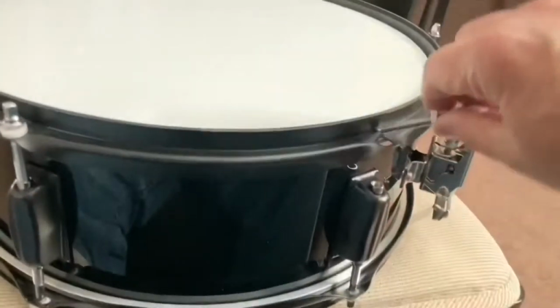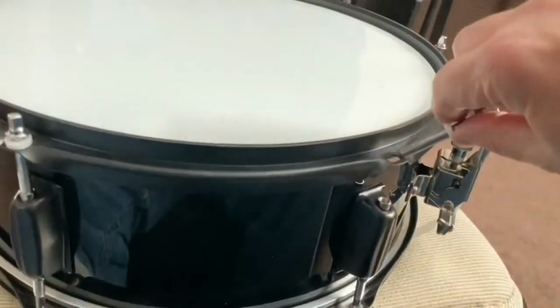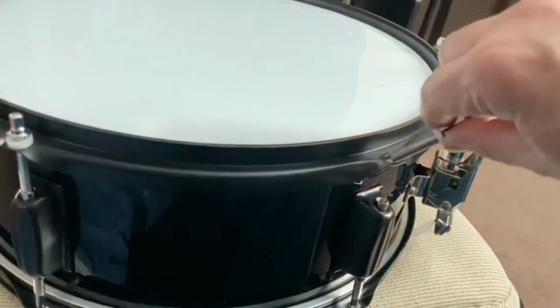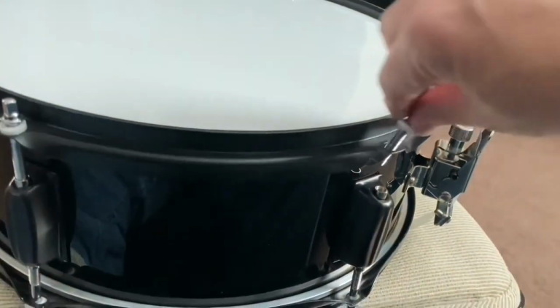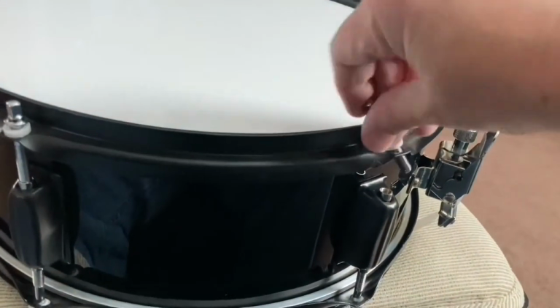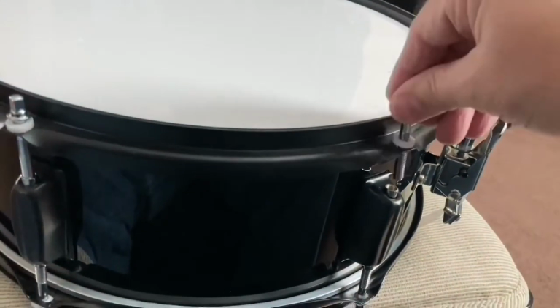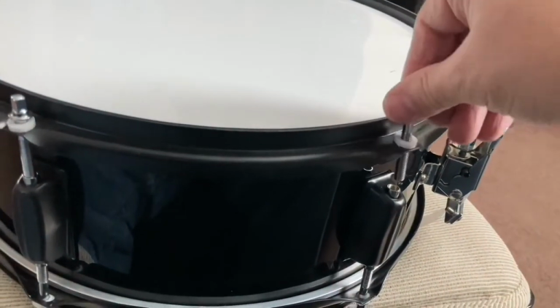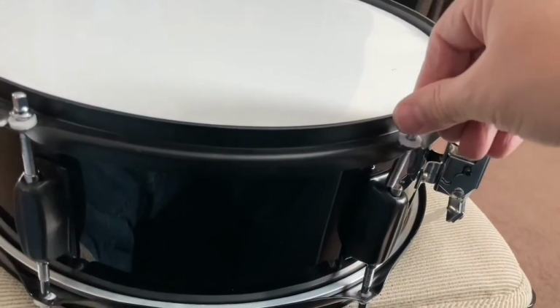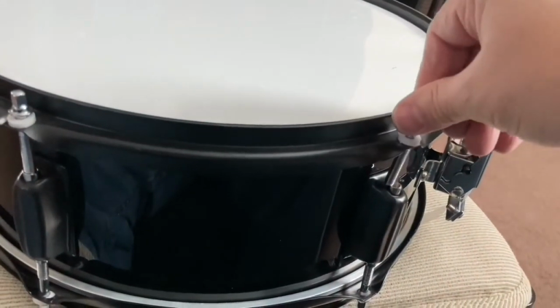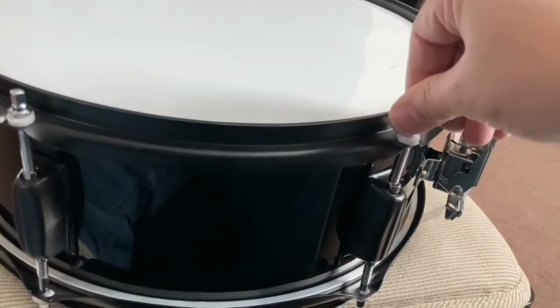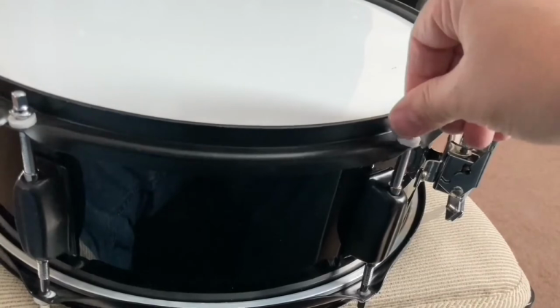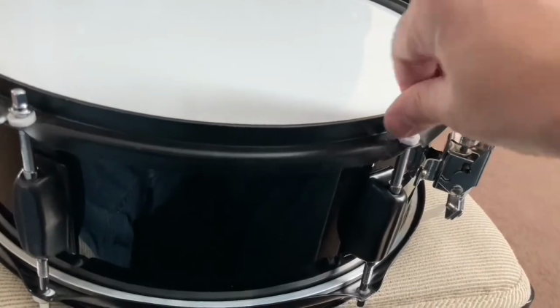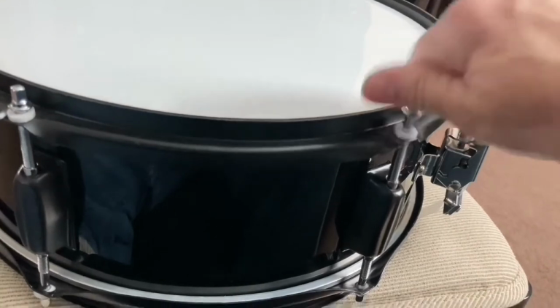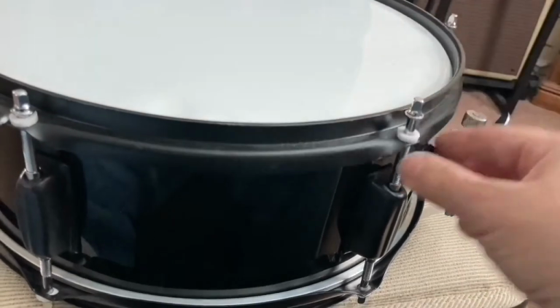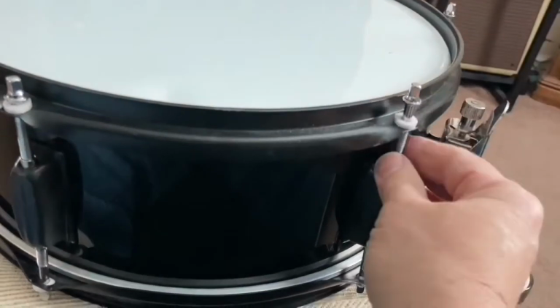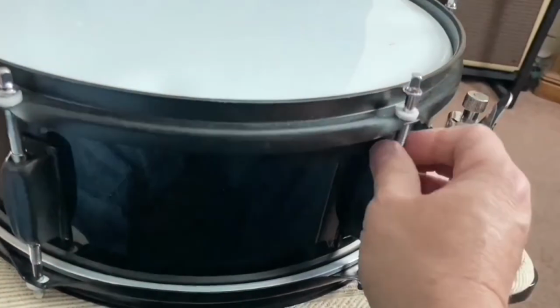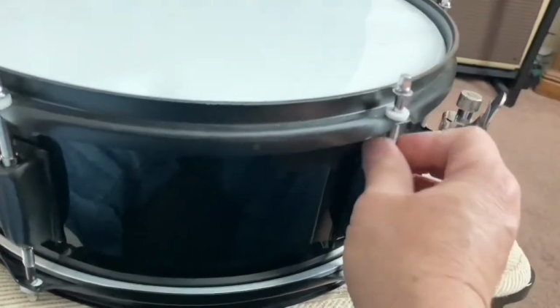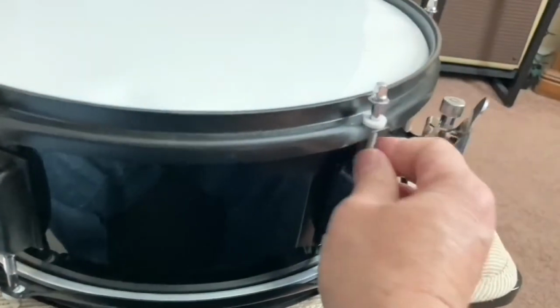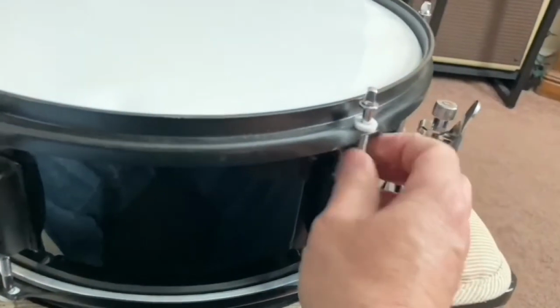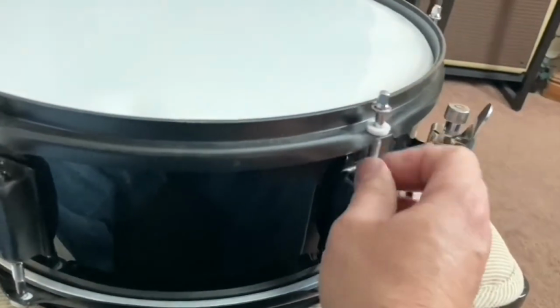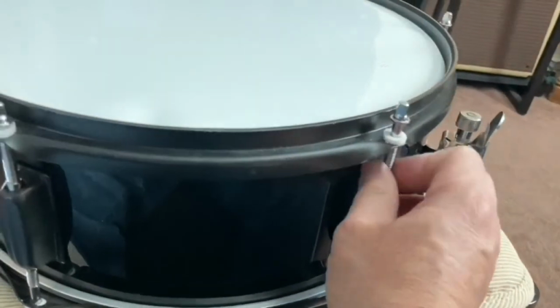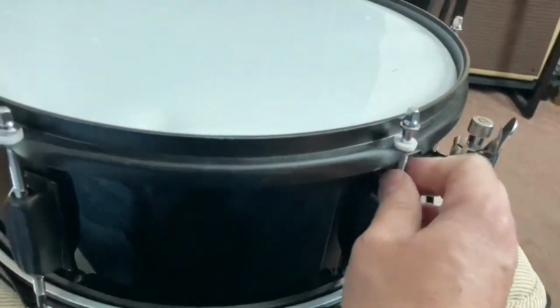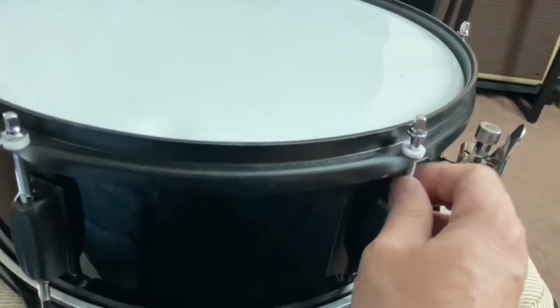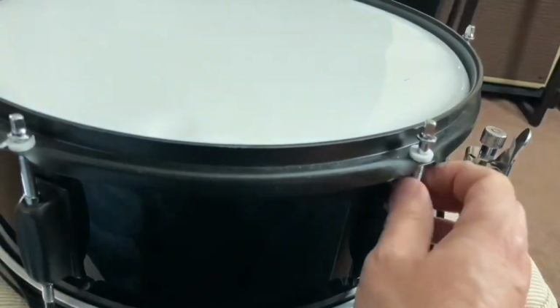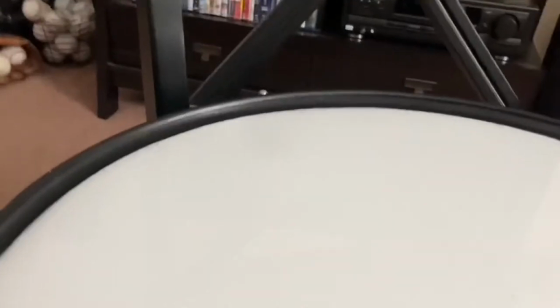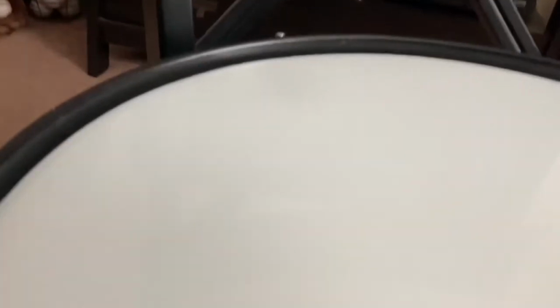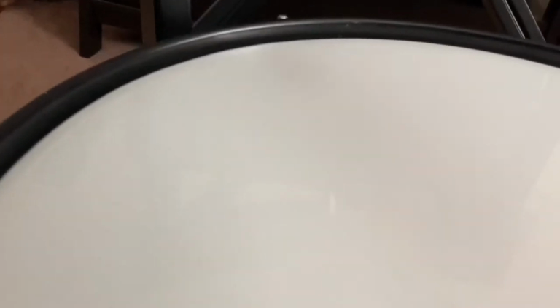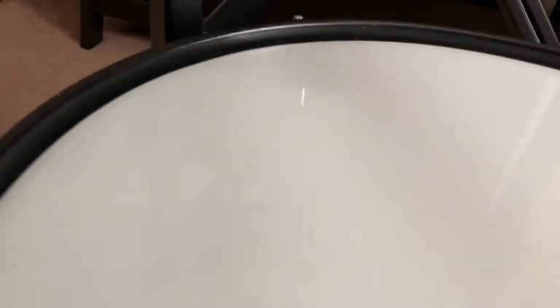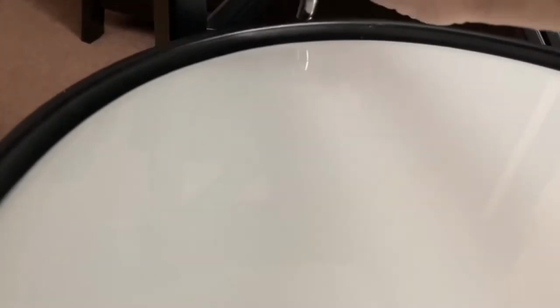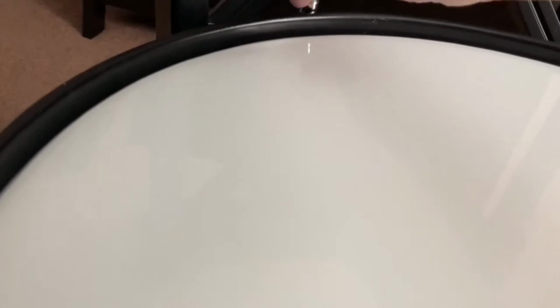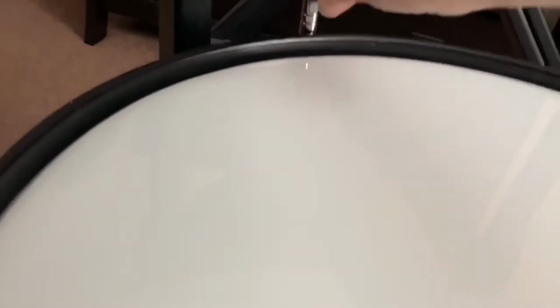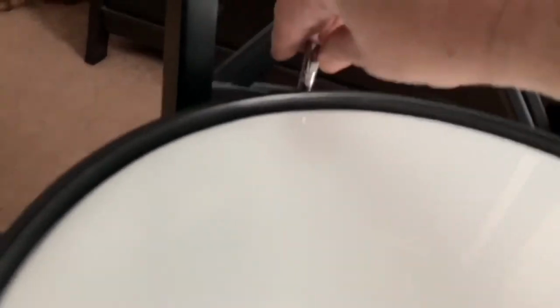As you see, these are plastic washers. This is not an expensive snare drum. Better drums have metal washers so you can really tighten that head as hard as you want.